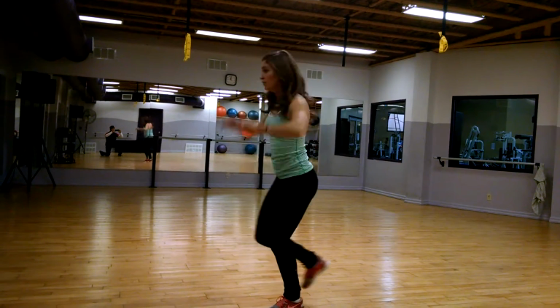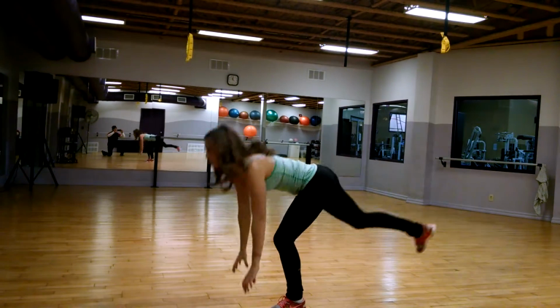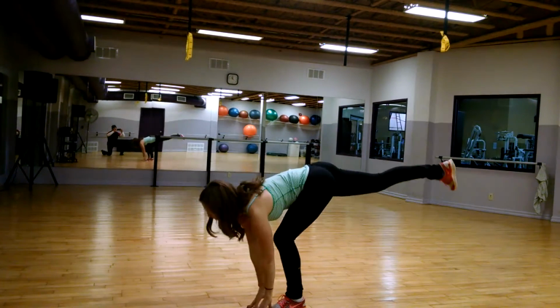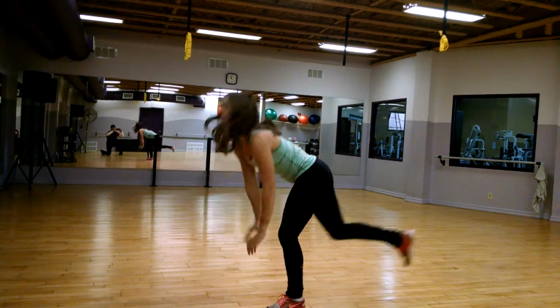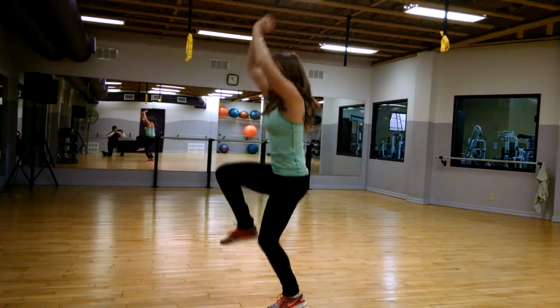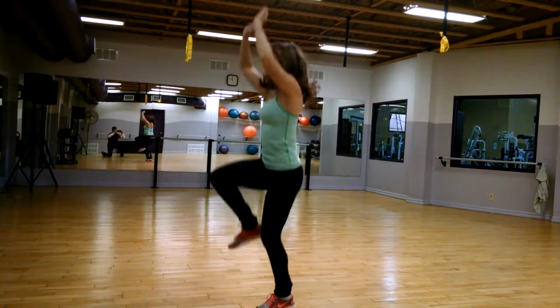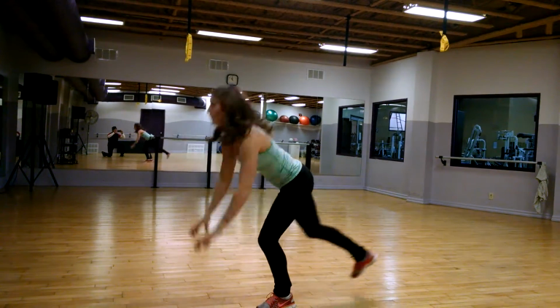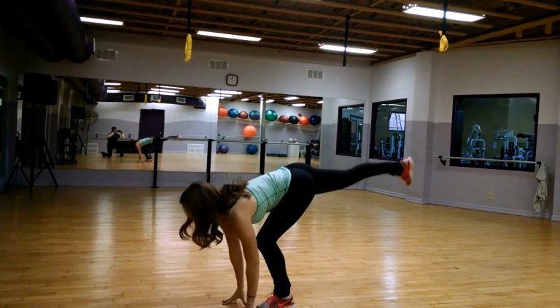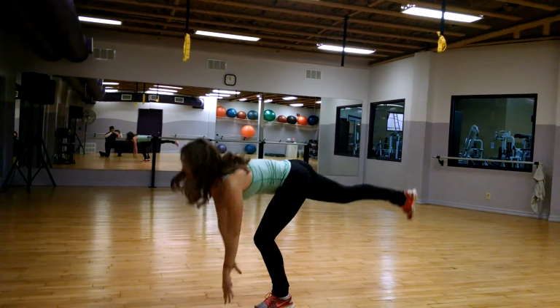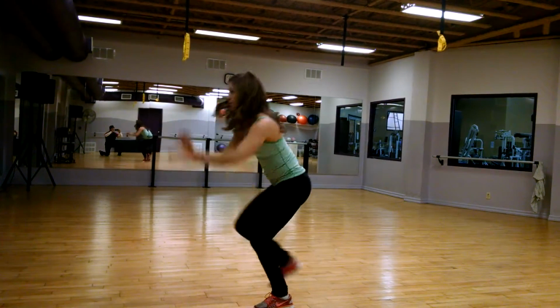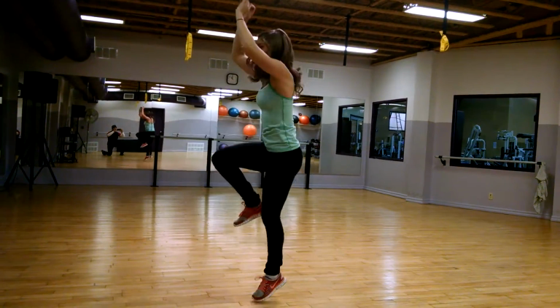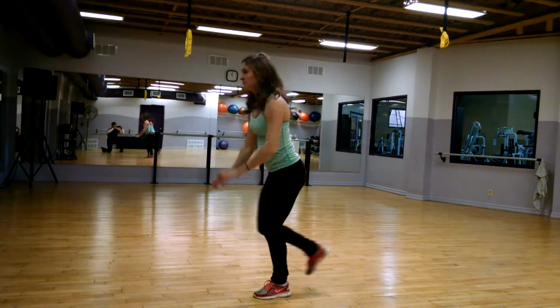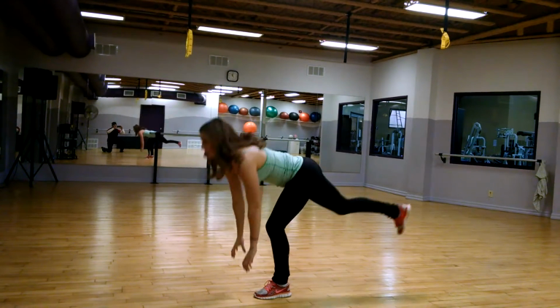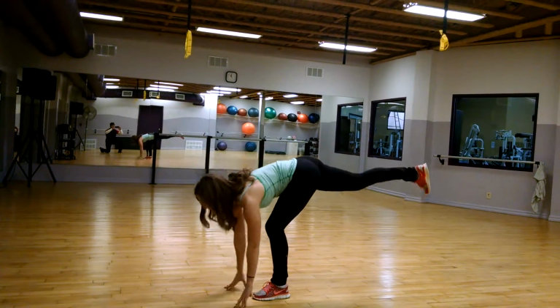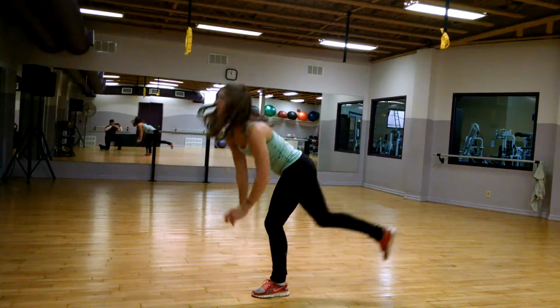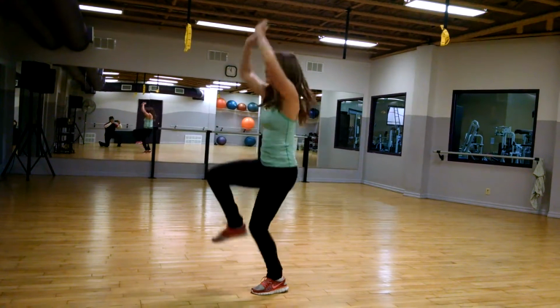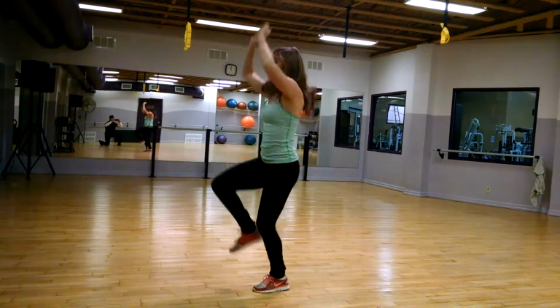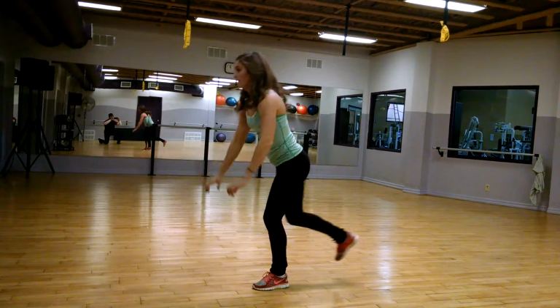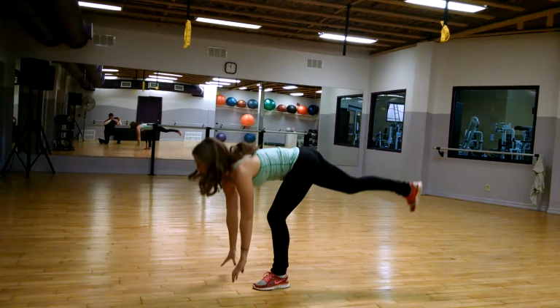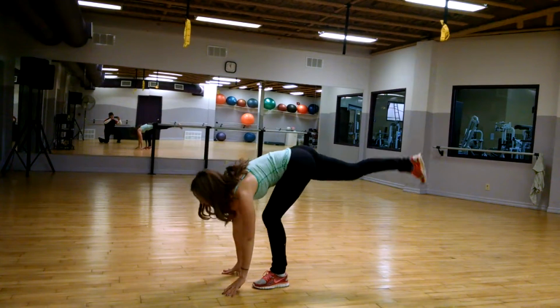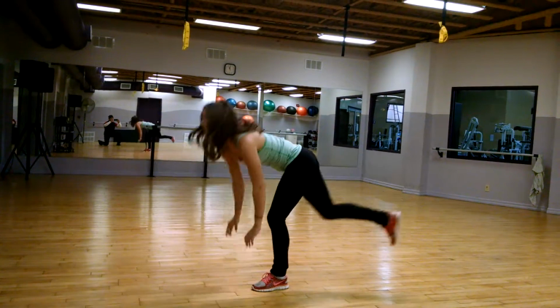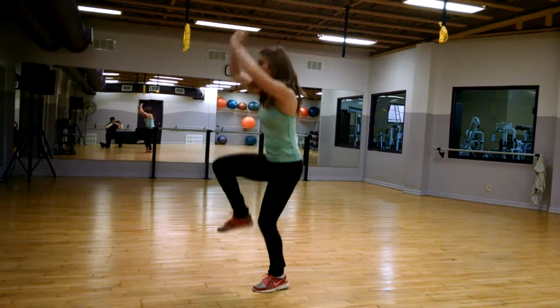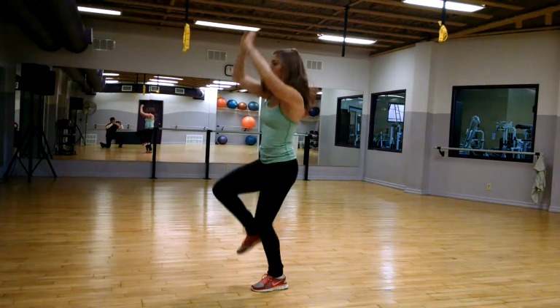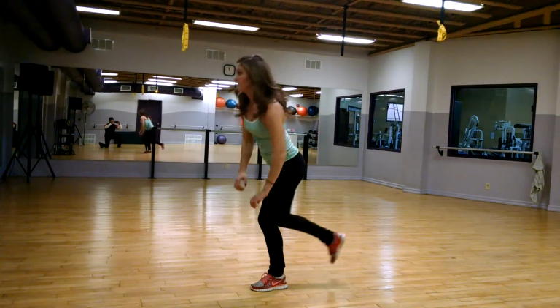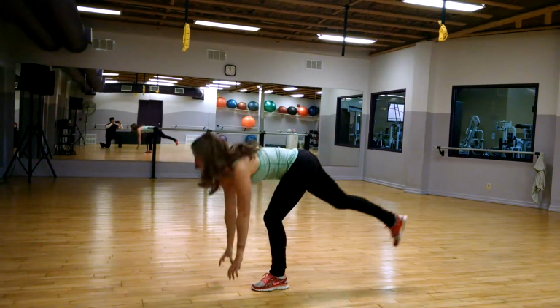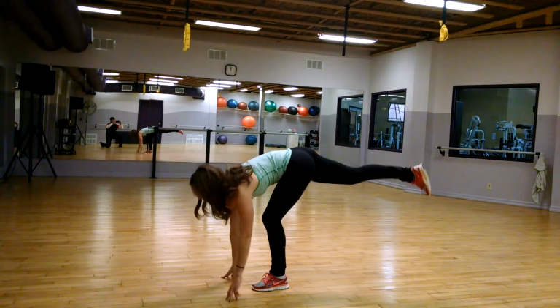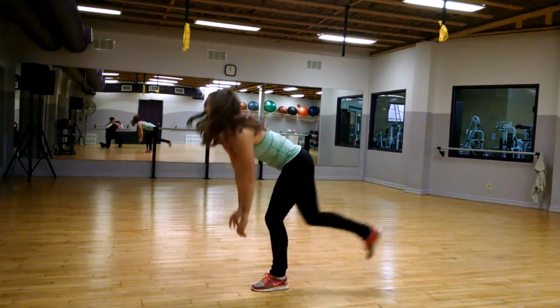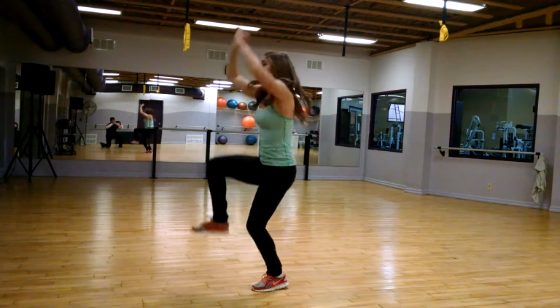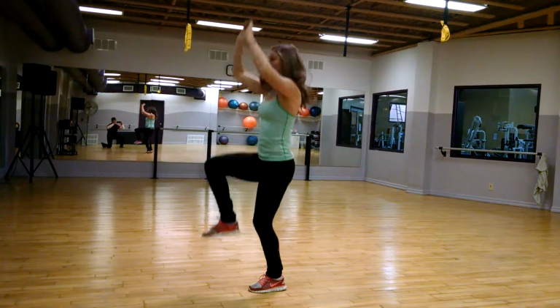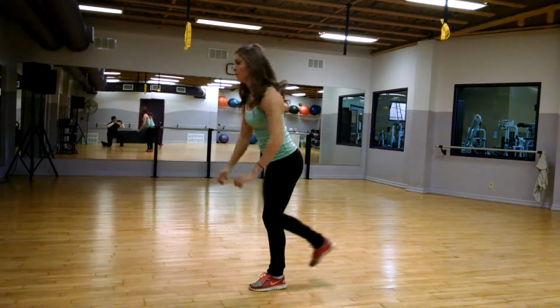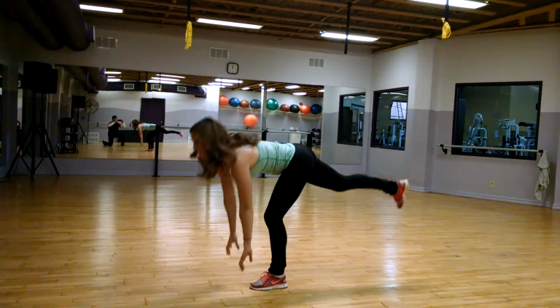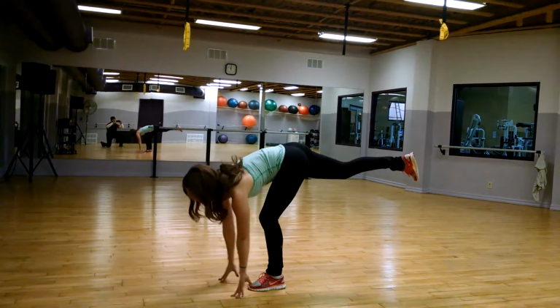One of my favorite activities for really upping intensity. Do 10 to 15 repetitions on one side and 10 to 15 repetitions on the other, or use time: 30 to 45 seconds.